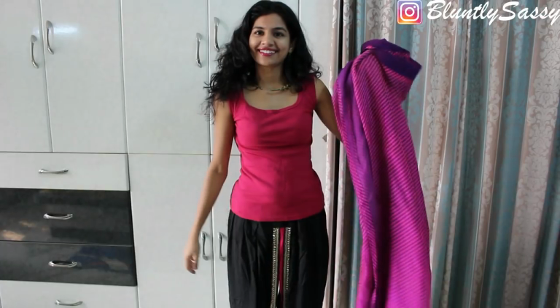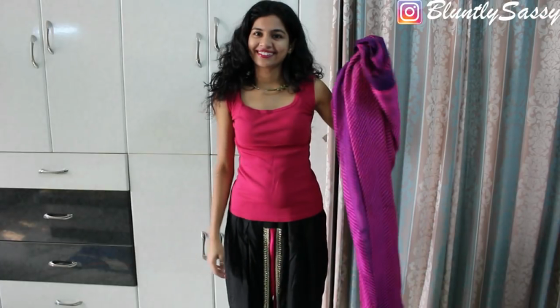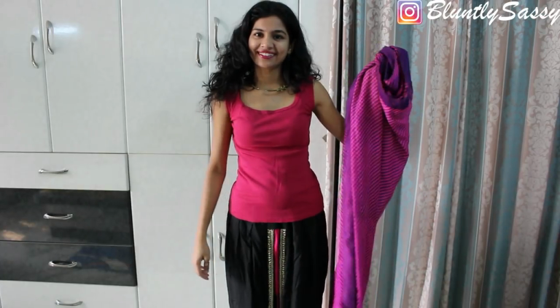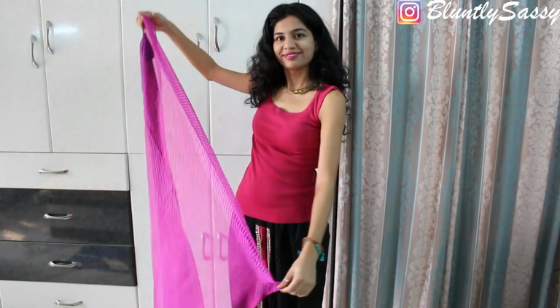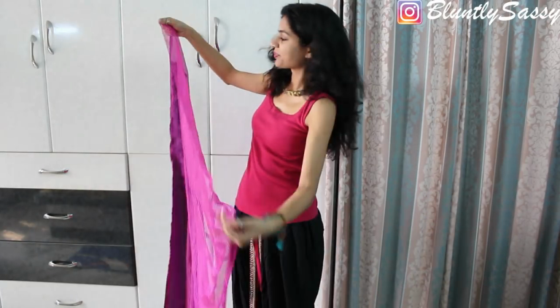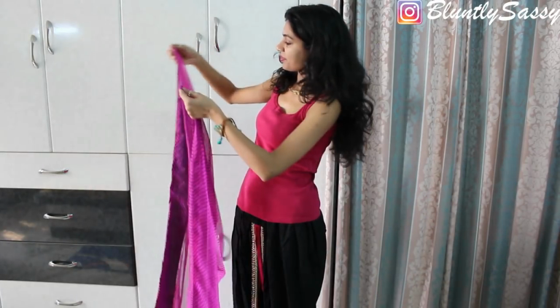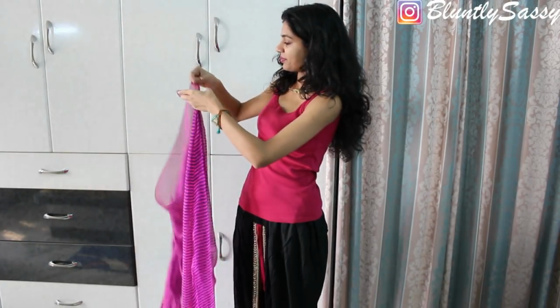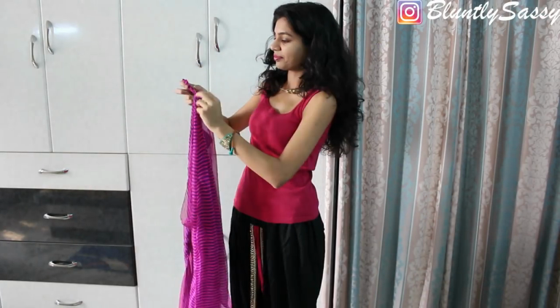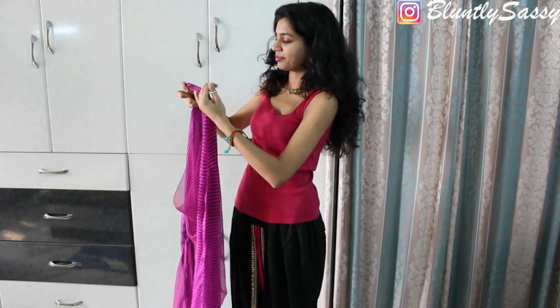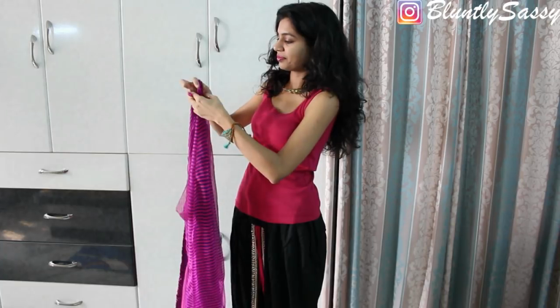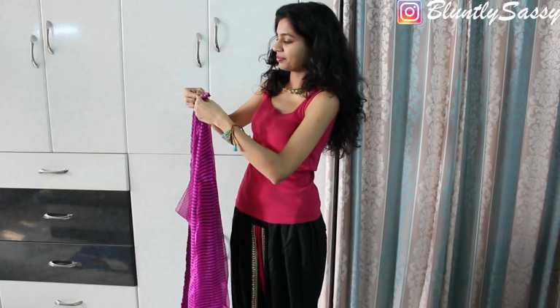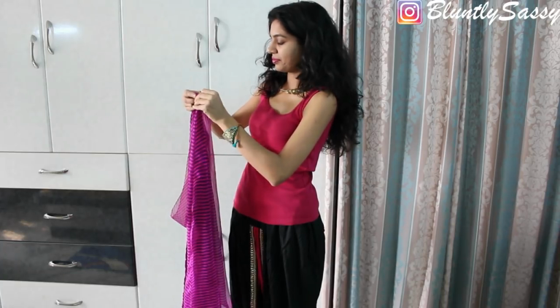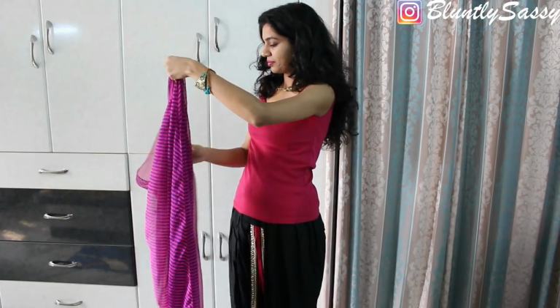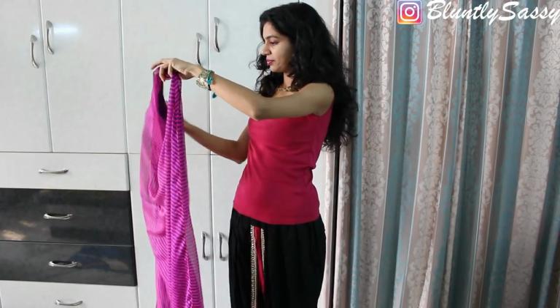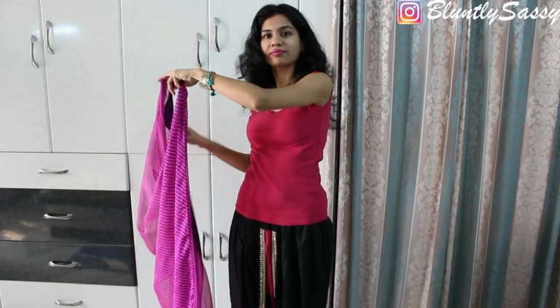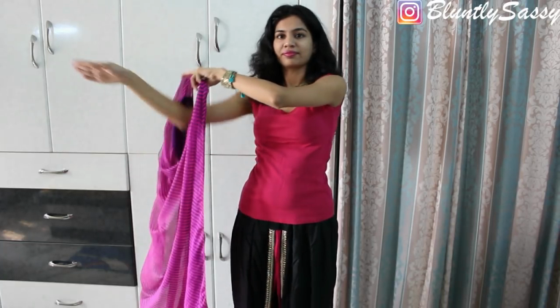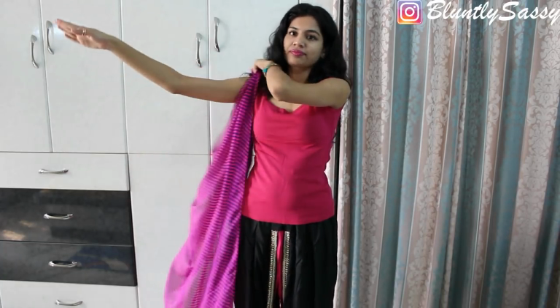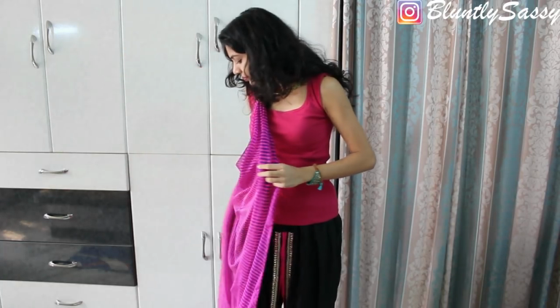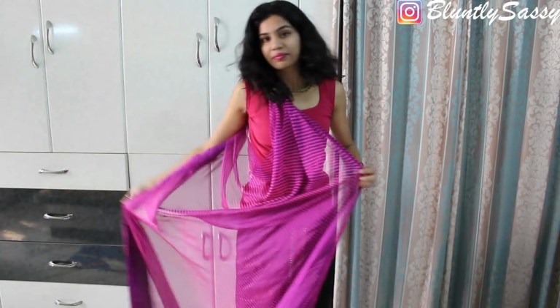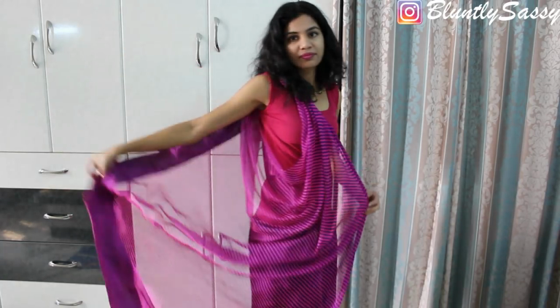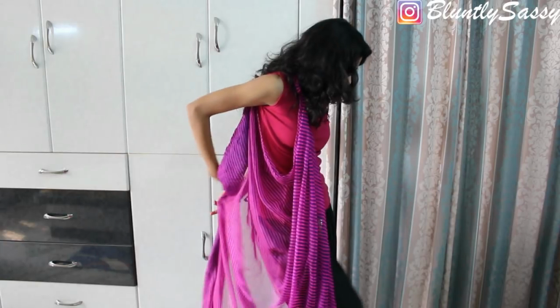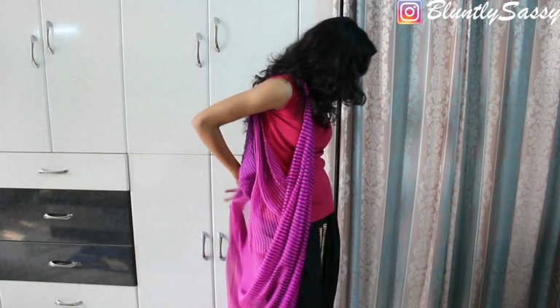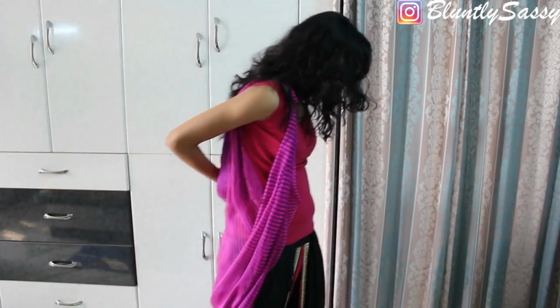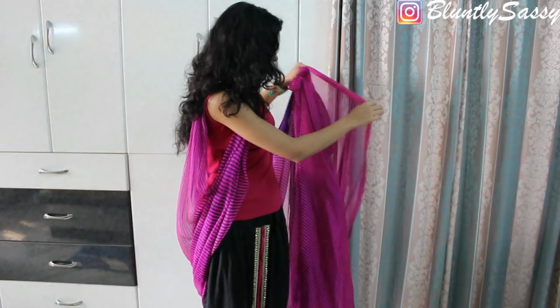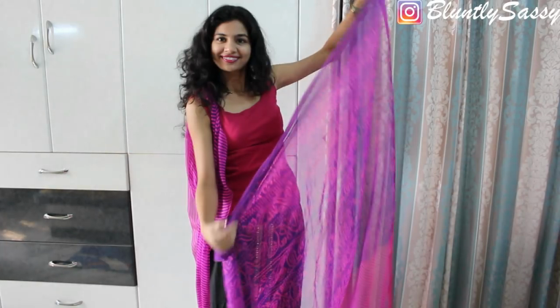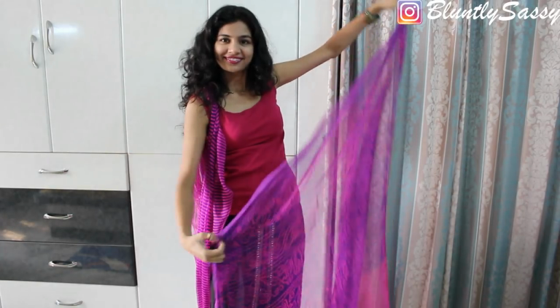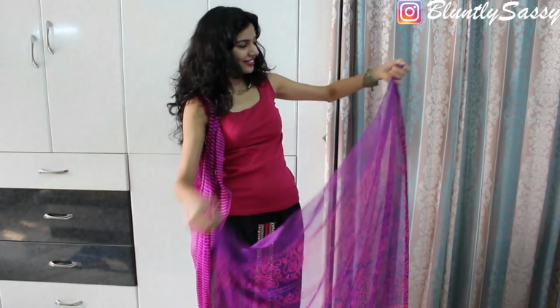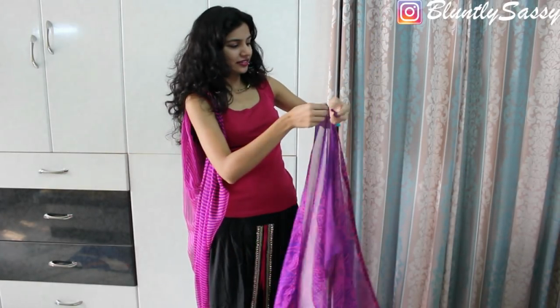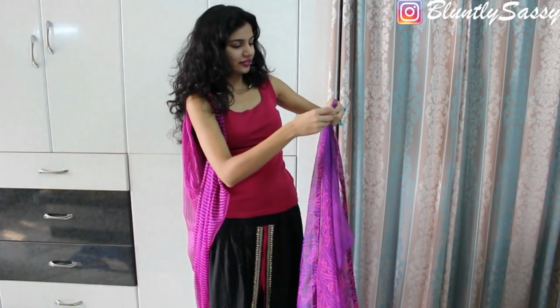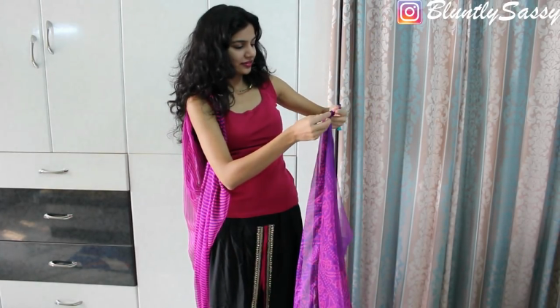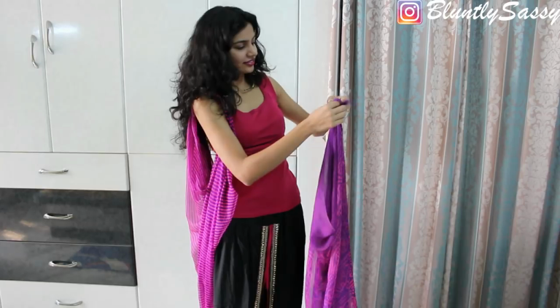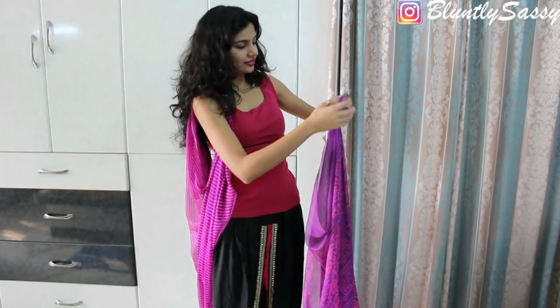First, take one end of the saree and tie the two ends together, or you can use a safety pin, then put your arm through it. Now bring the whole saree to the back, take the other end of the pallu, and do the exact same knot or use a safety pin.